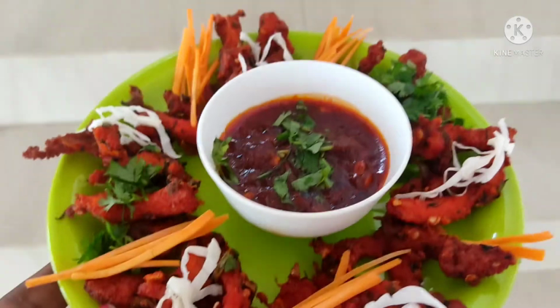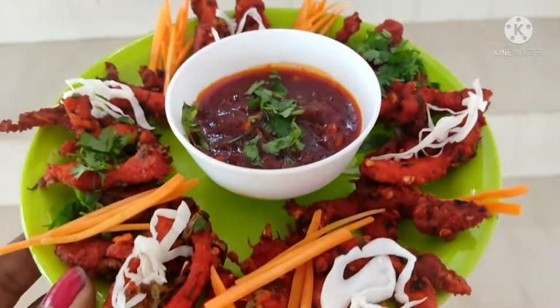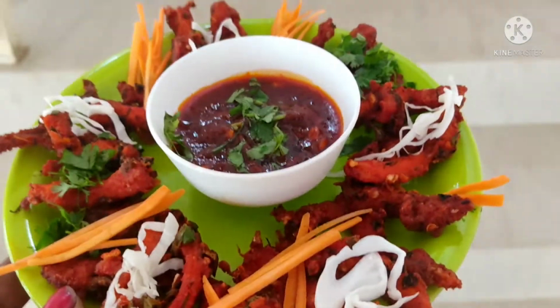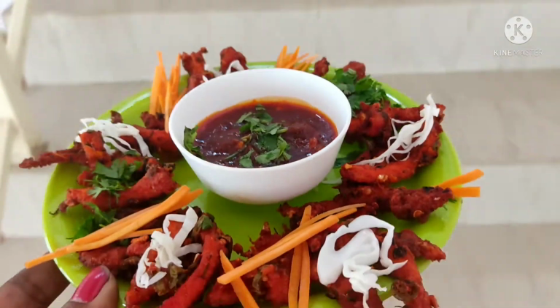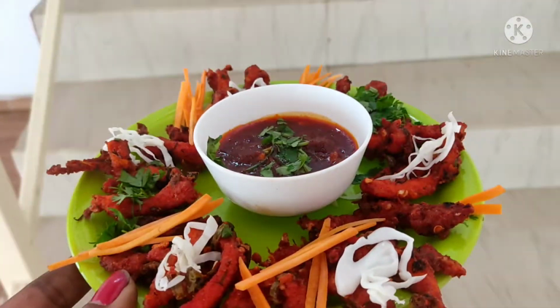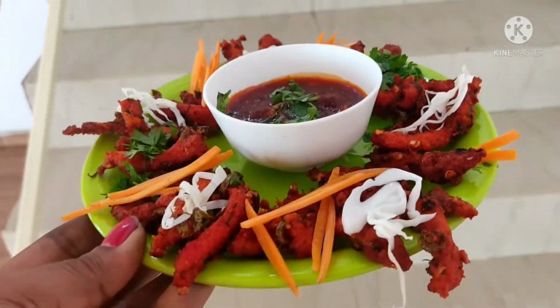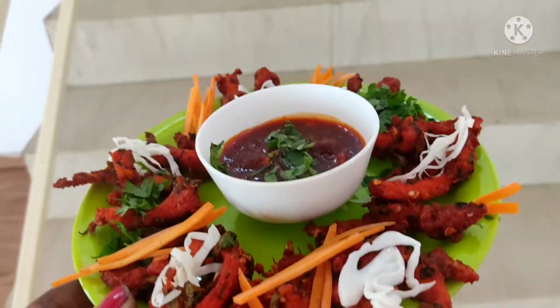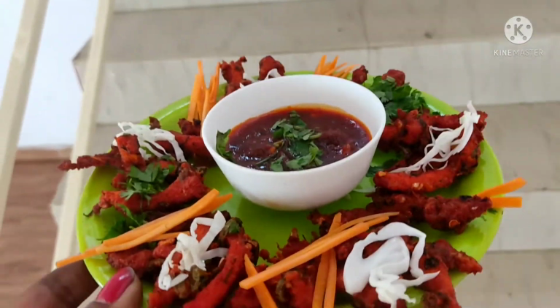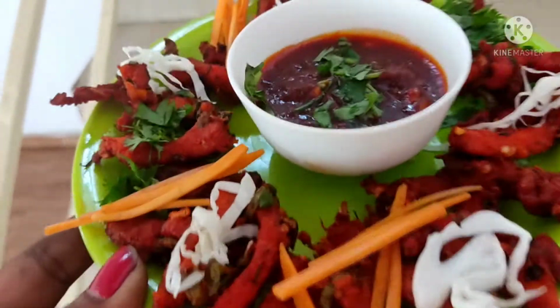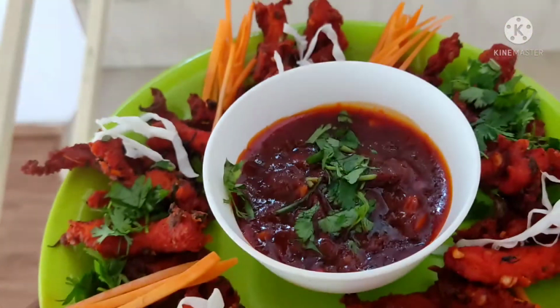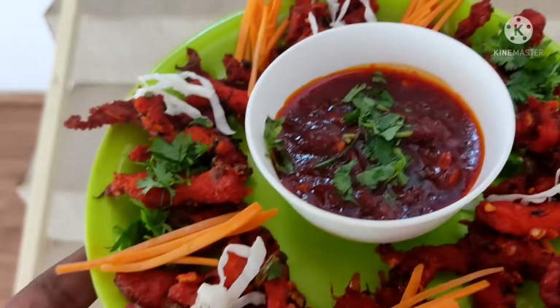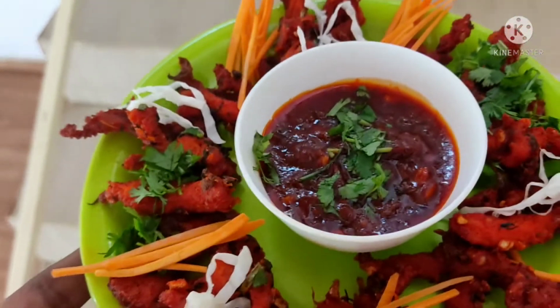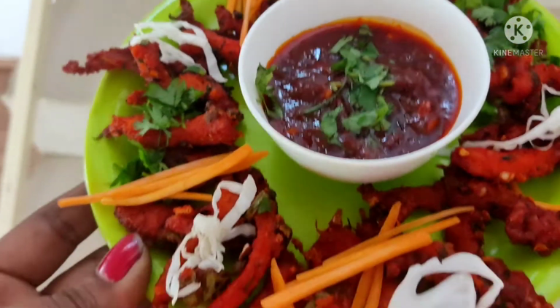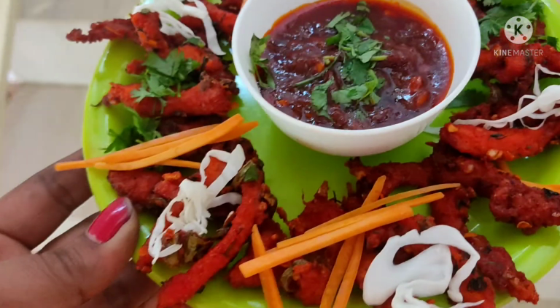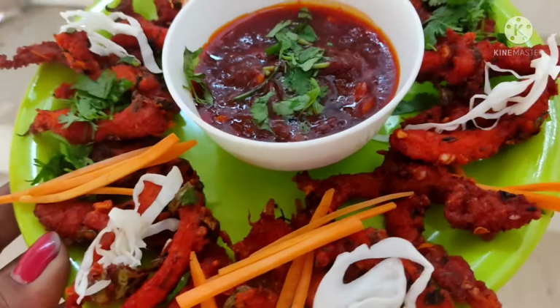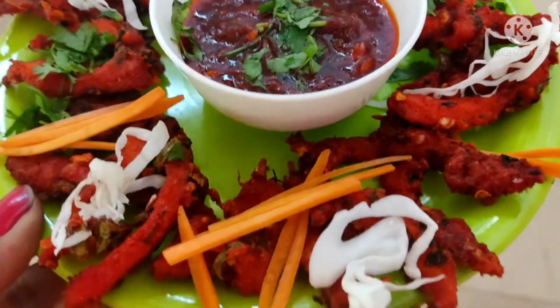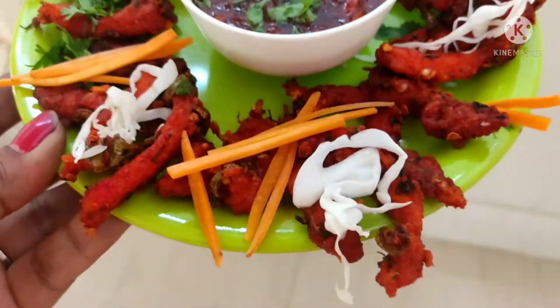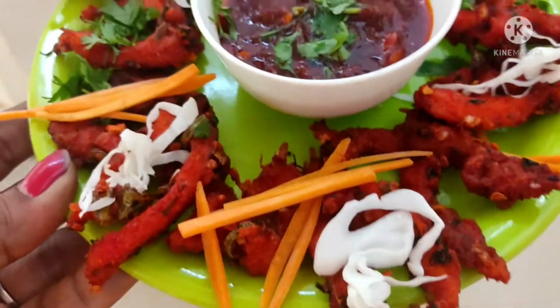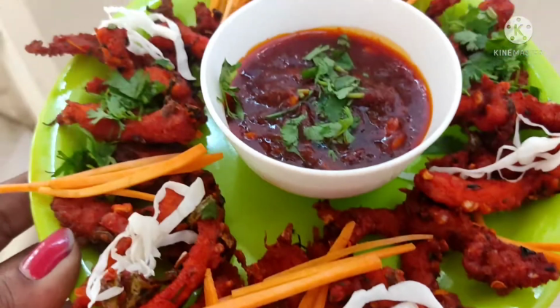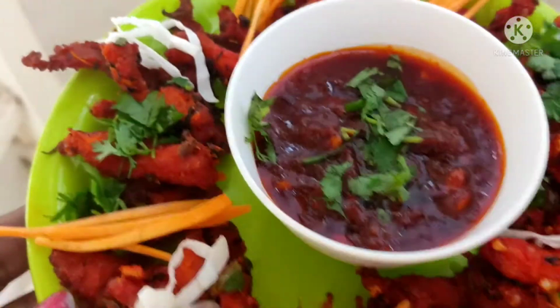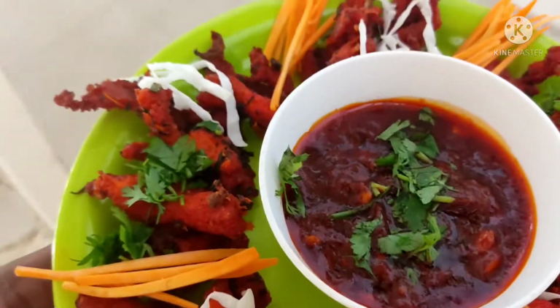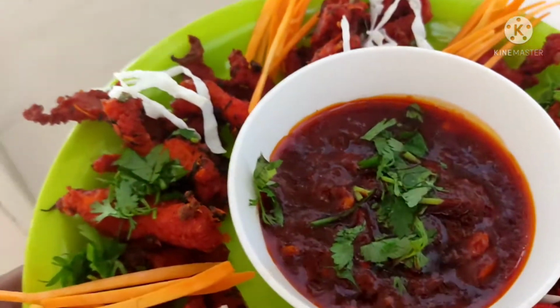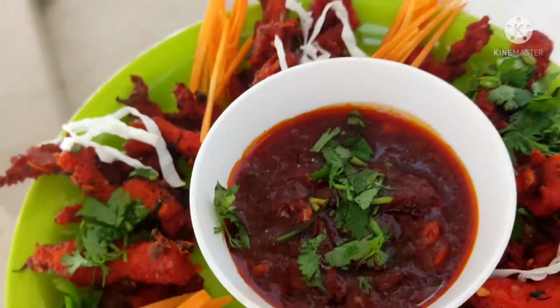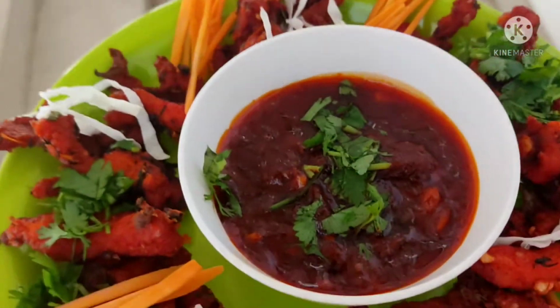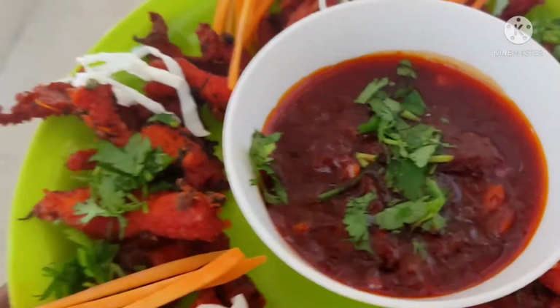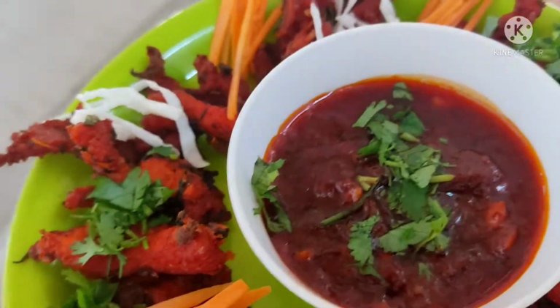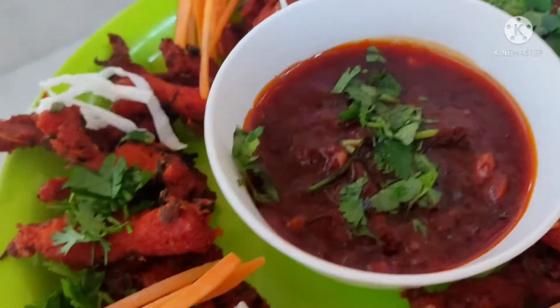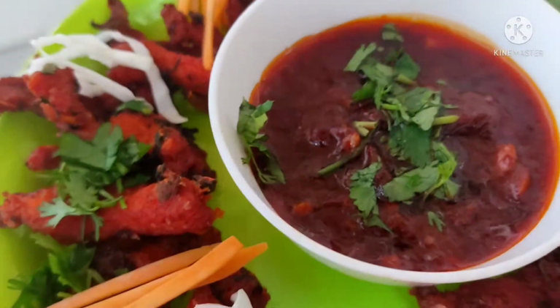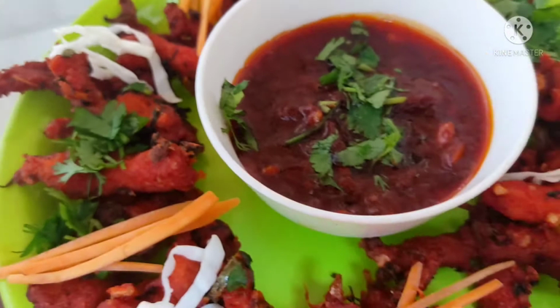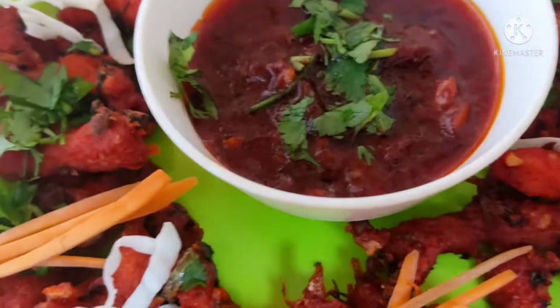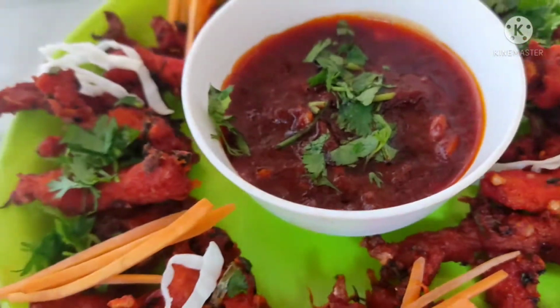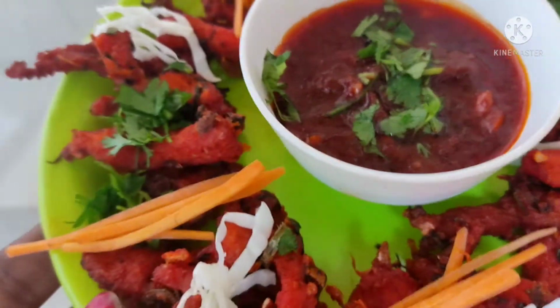Hi Friends! This is our restaurant. This is a crispy chicken. Our restaurant chef Booba. He is making this taste.